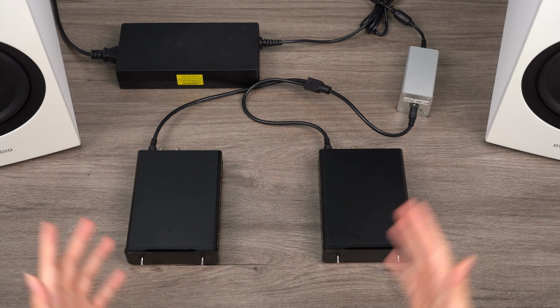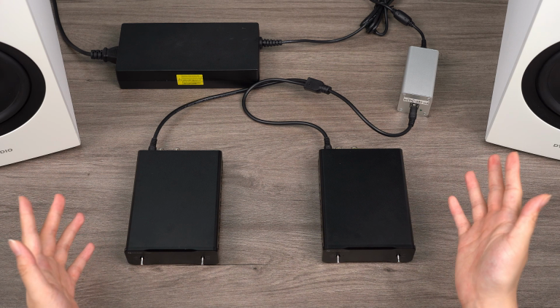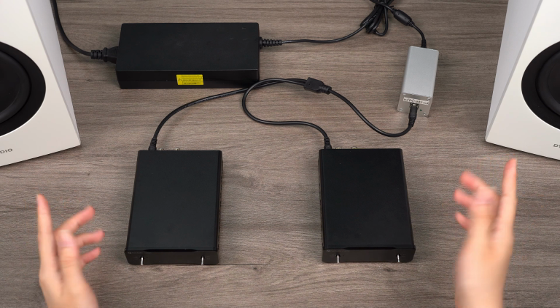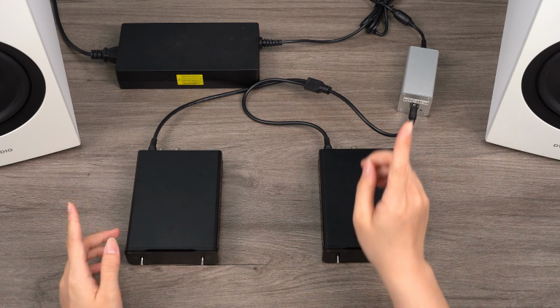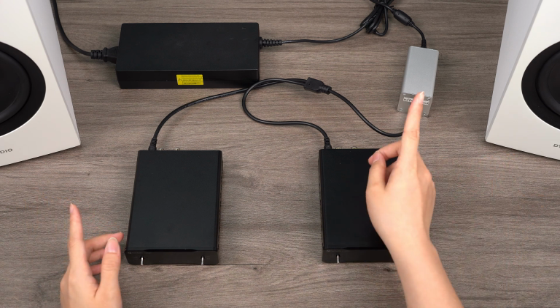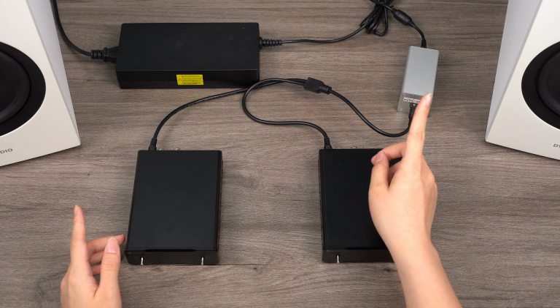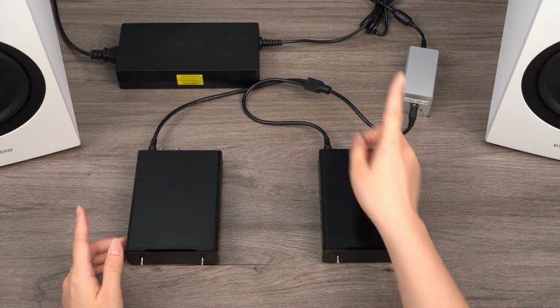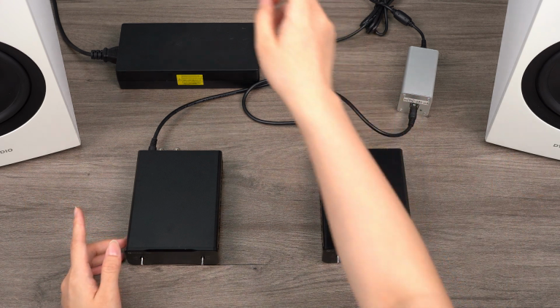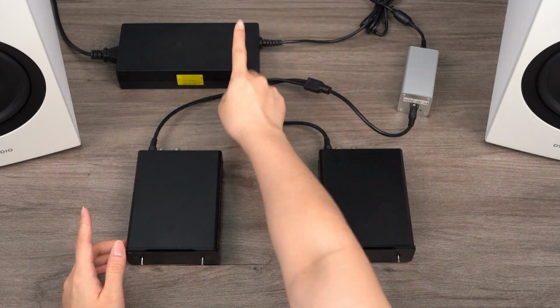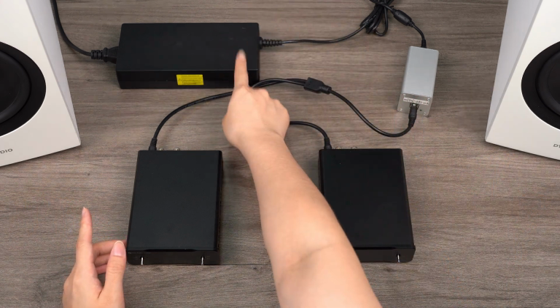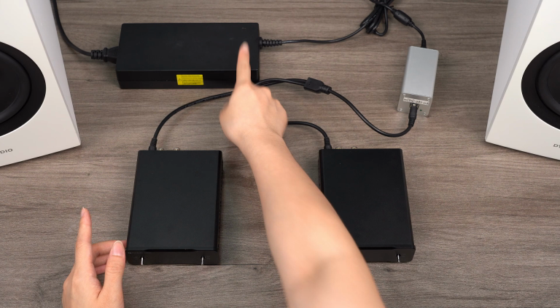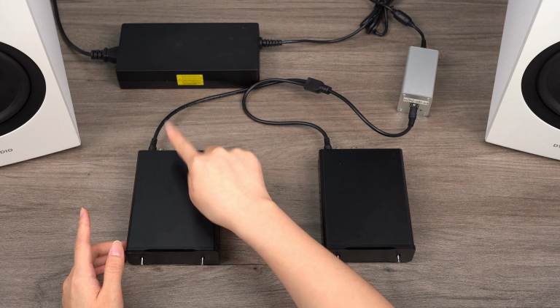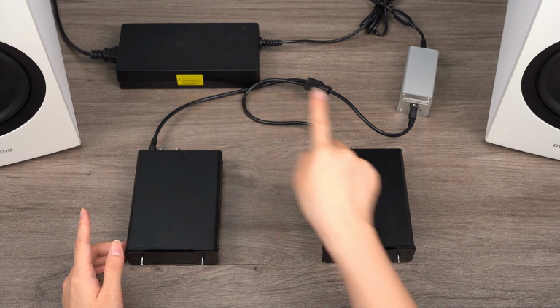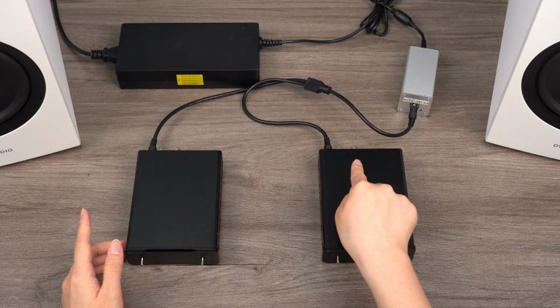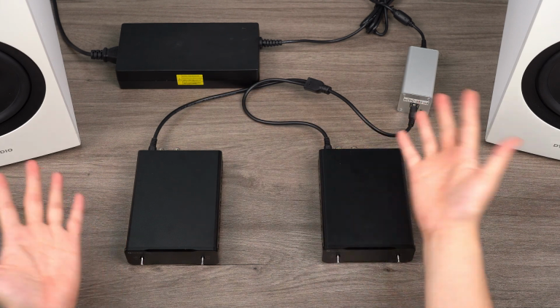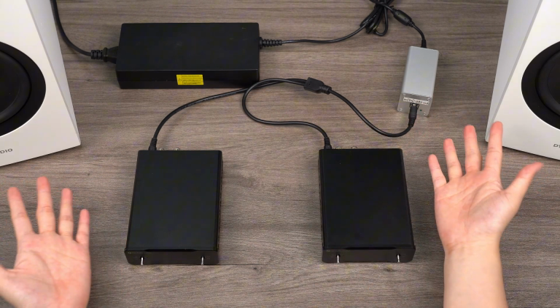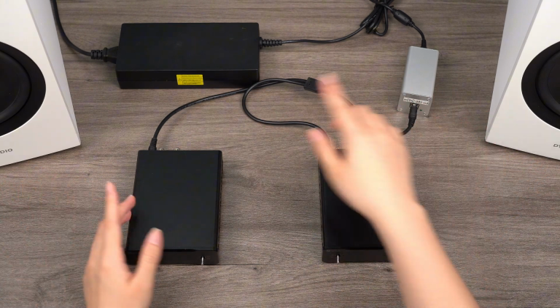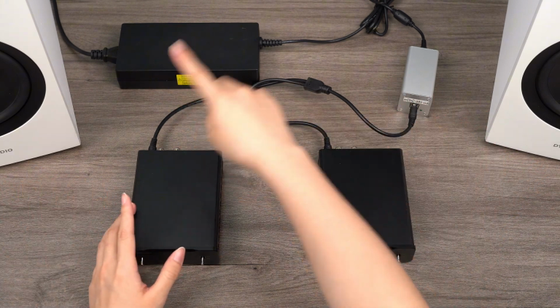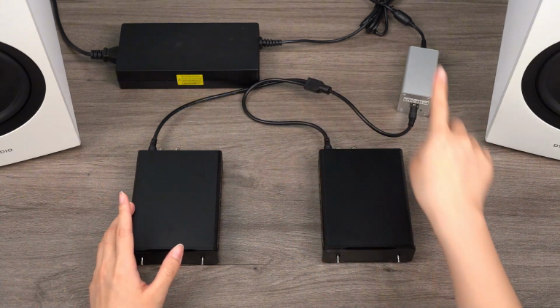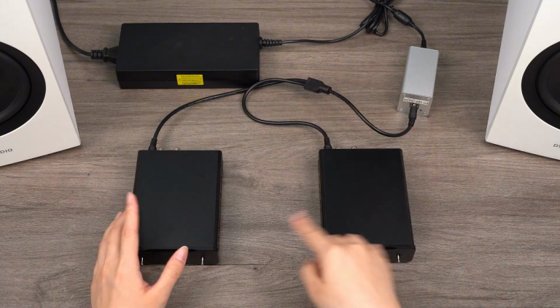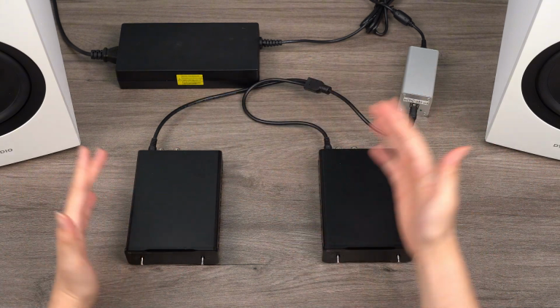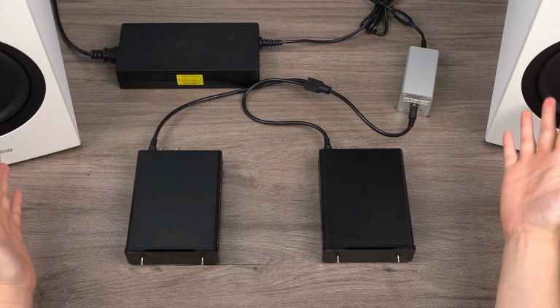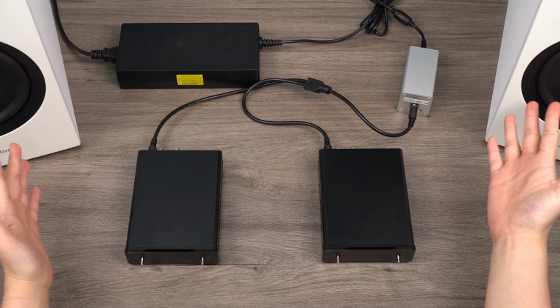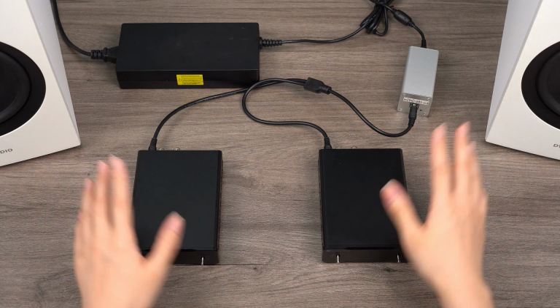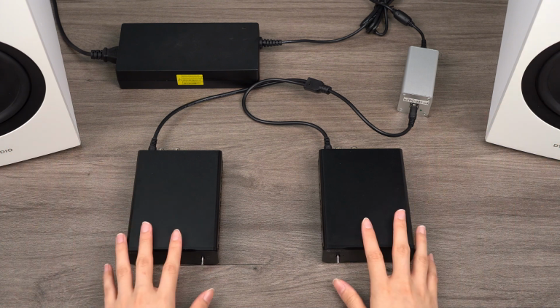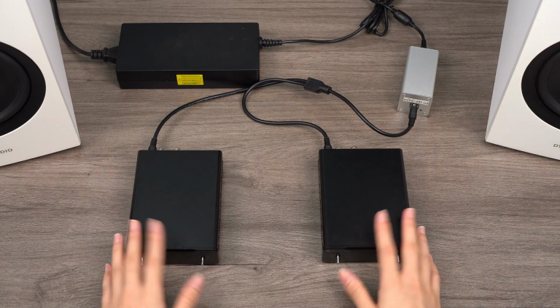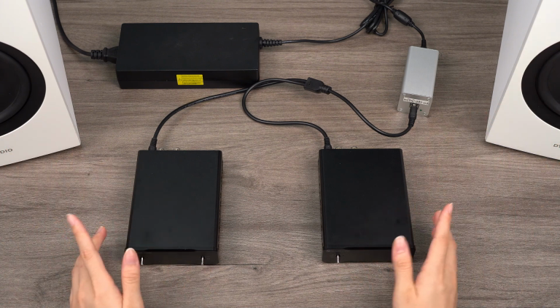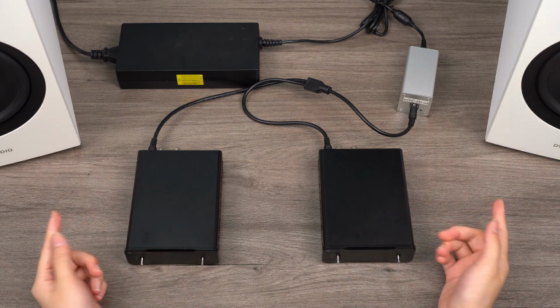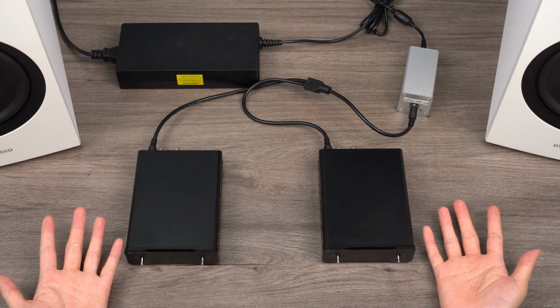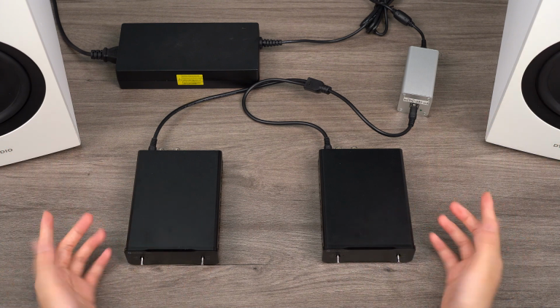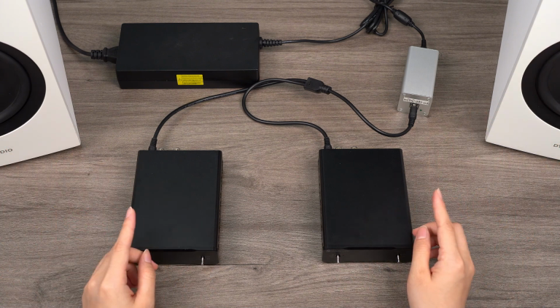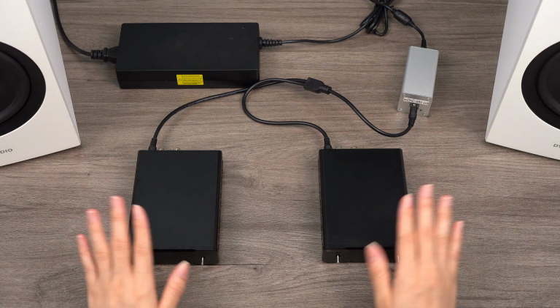To wrap up, utilizing a single 48V 10A power supply for two V3 Mono amplifiers is an efficient and space-saving solution that doesn't compromise audio quality. If you're considering optimizing your audio setup, this configuration could be the perfect choice. If you have any thoughts or questions, please drop them in the comments below.